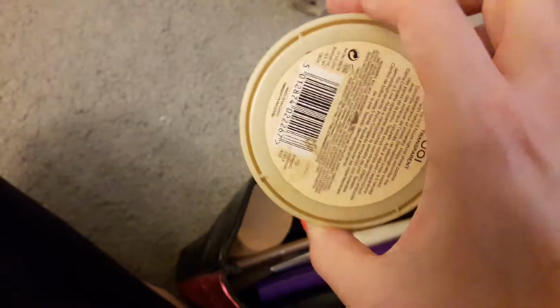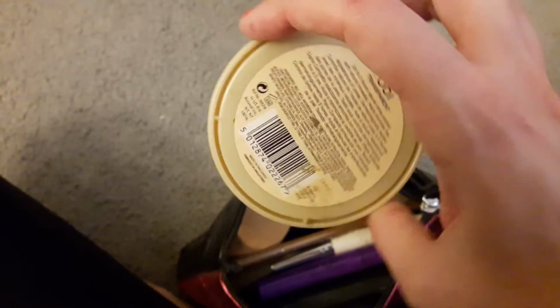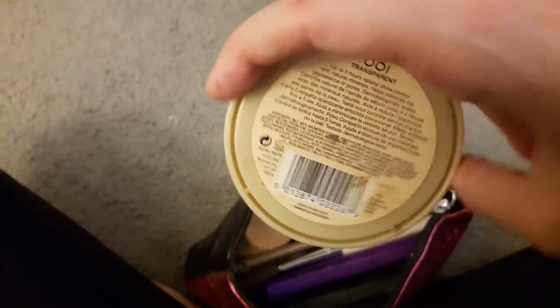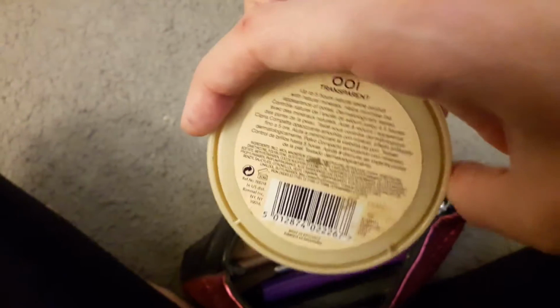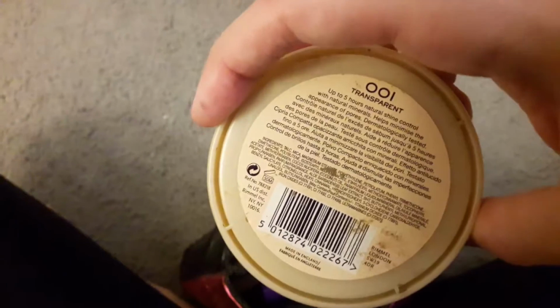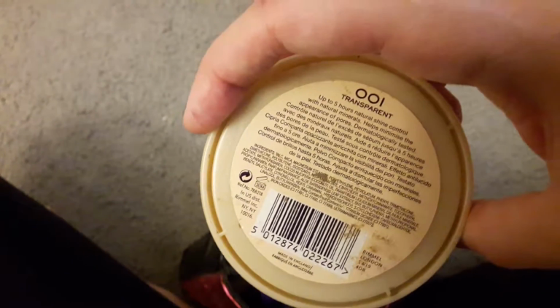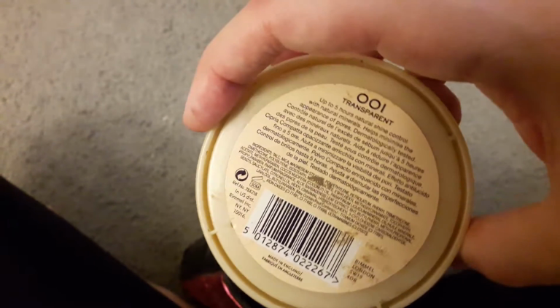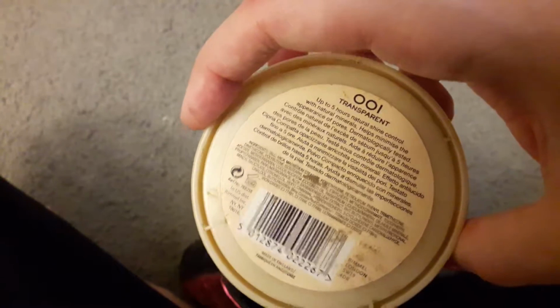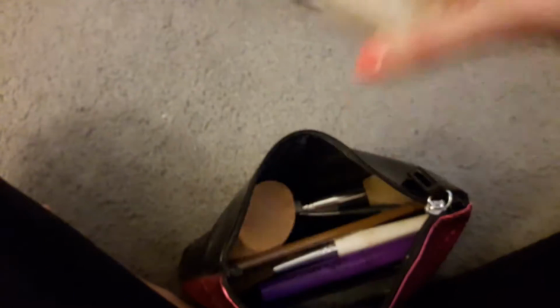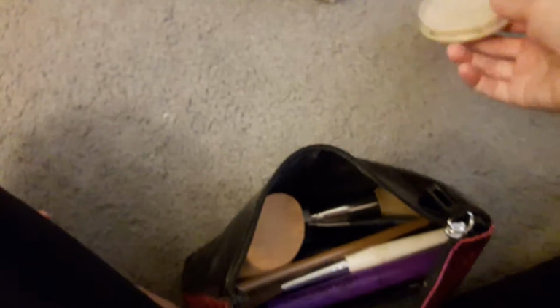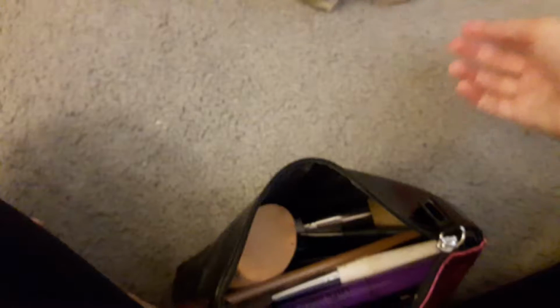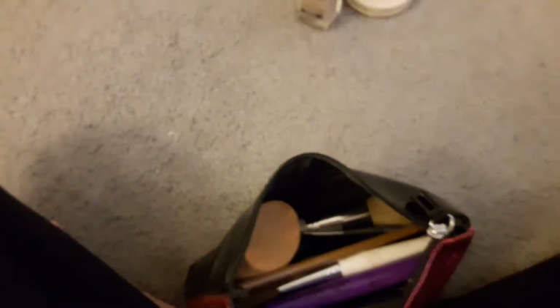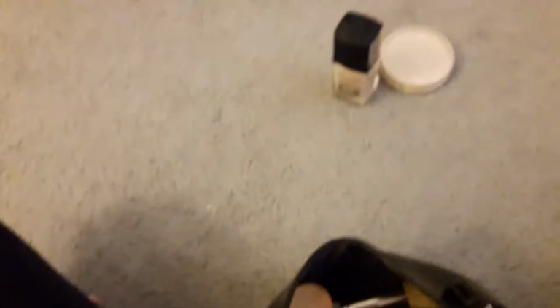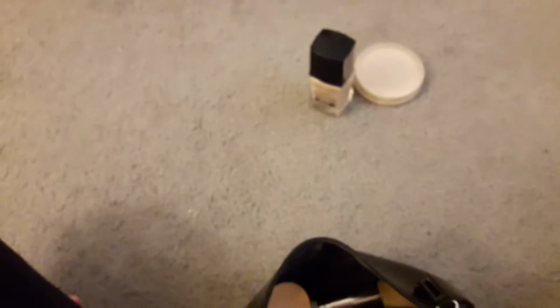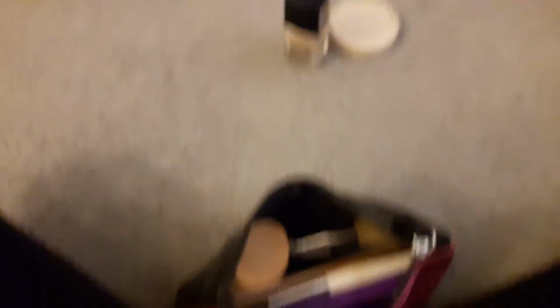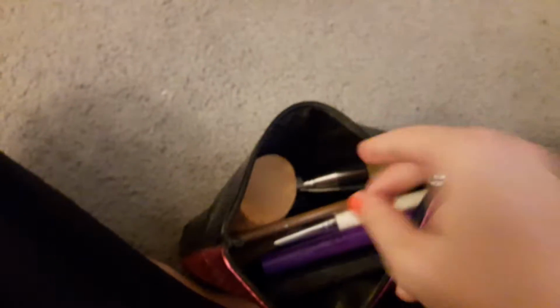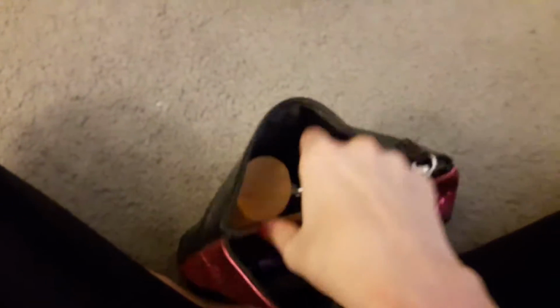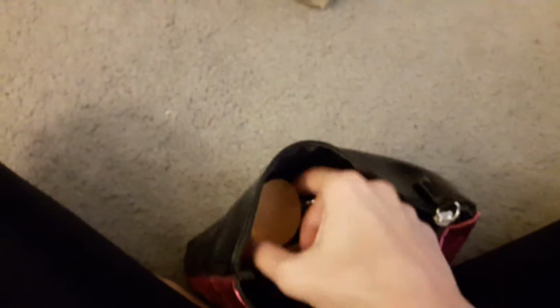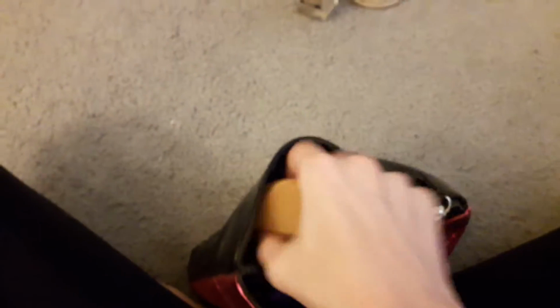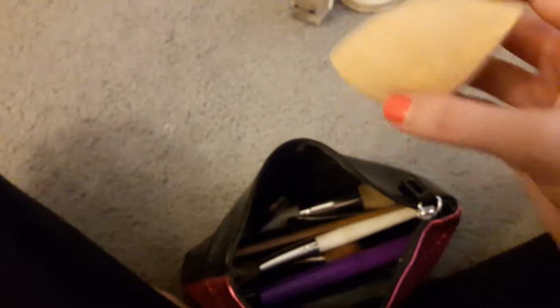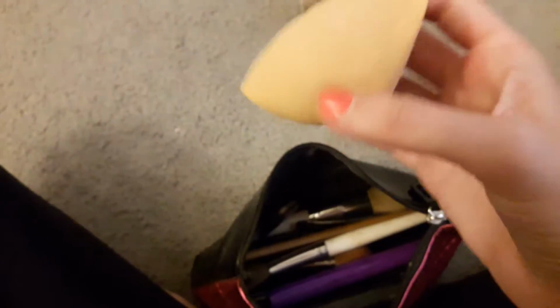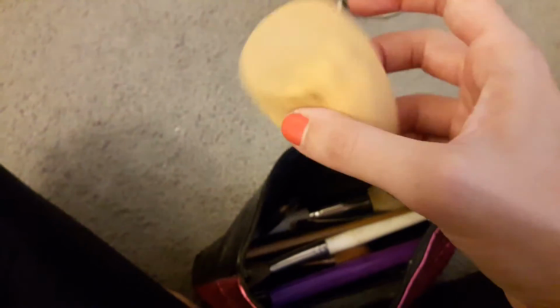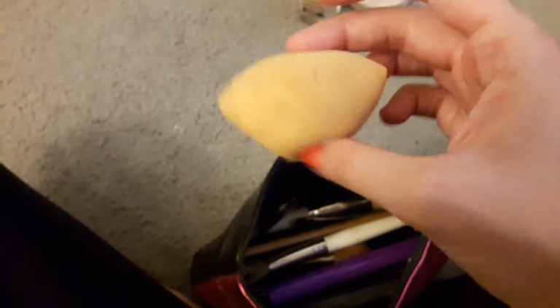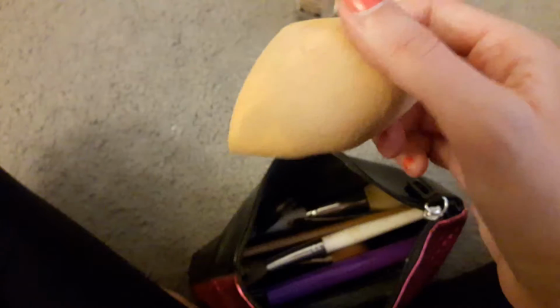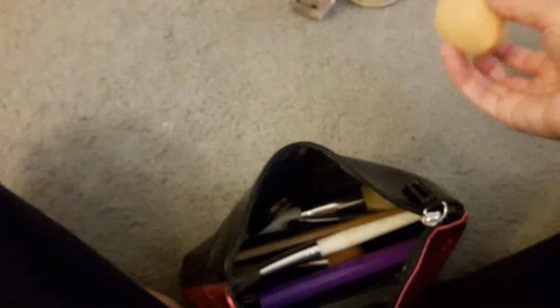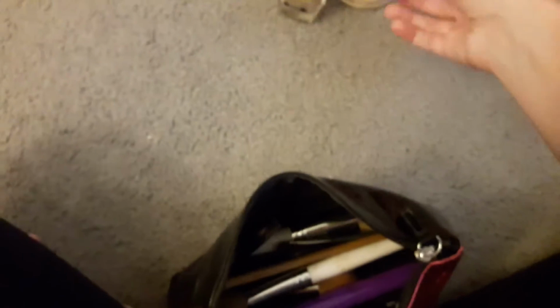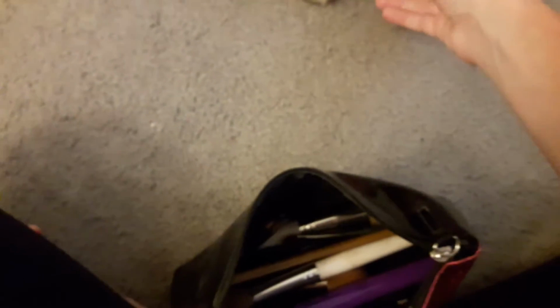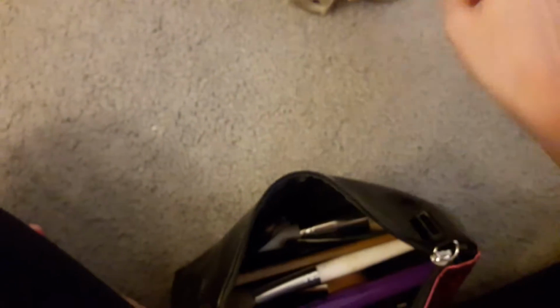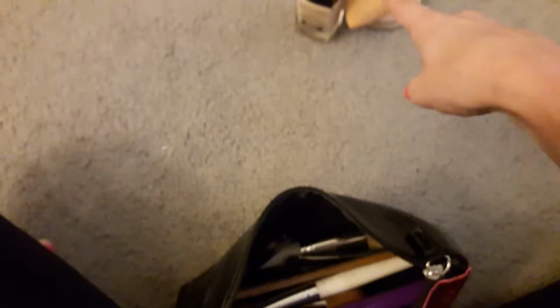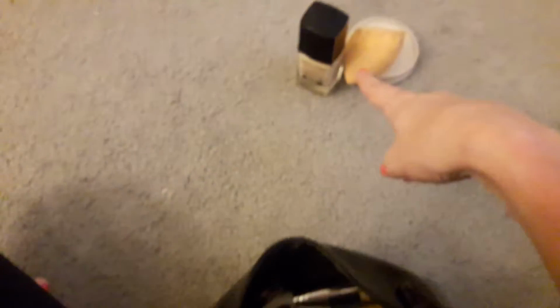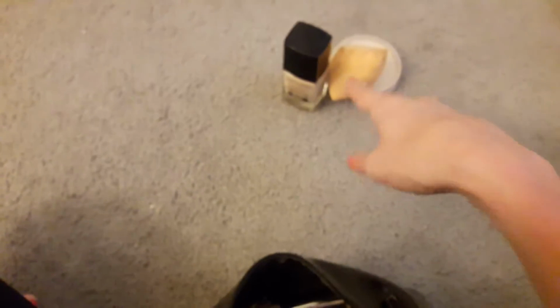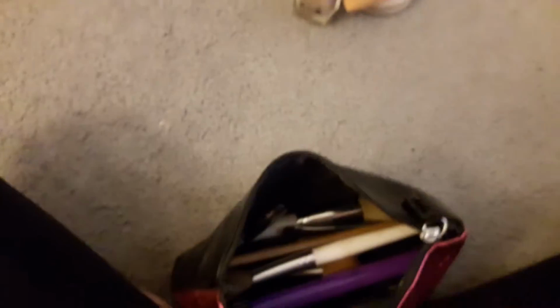Then we have my holy grail powder — this is the Stay Matte by Rimmel, it's really gross and dirty, sorry about that, in the shade 001 Transparent. Then we have my very old beauty blender sponge from Real Techniques. I need to get that replaced as well.